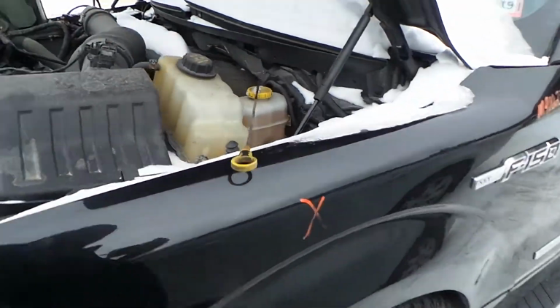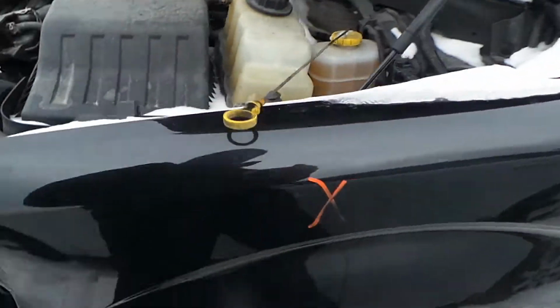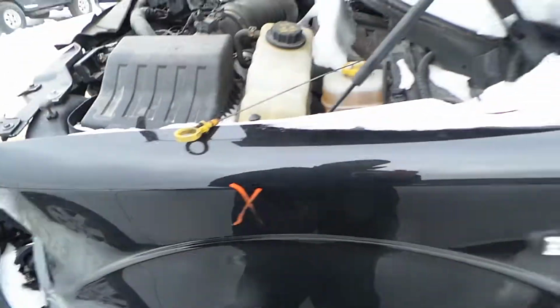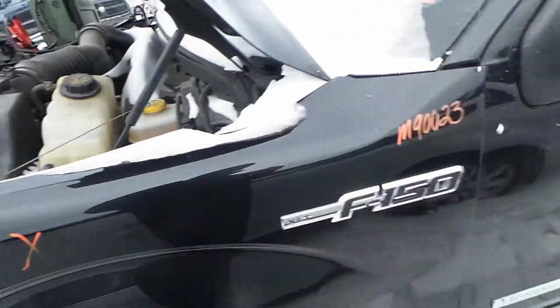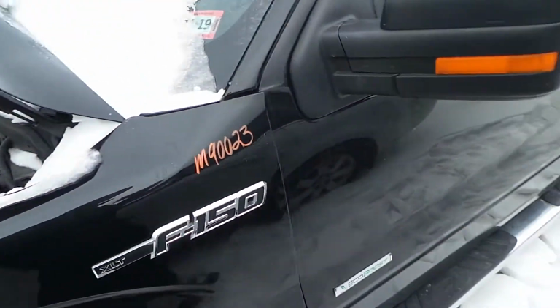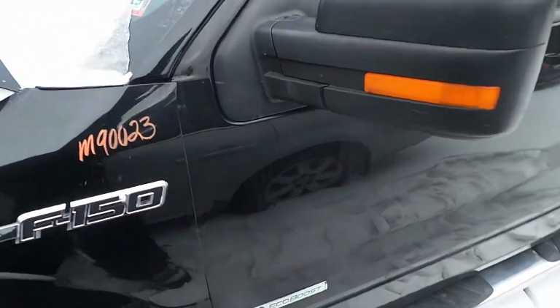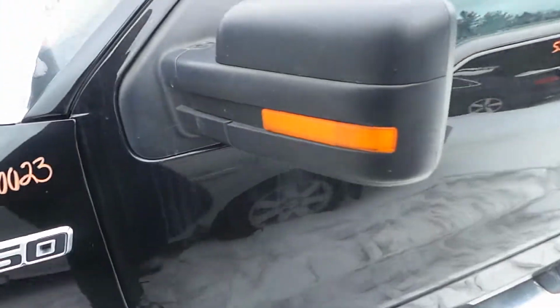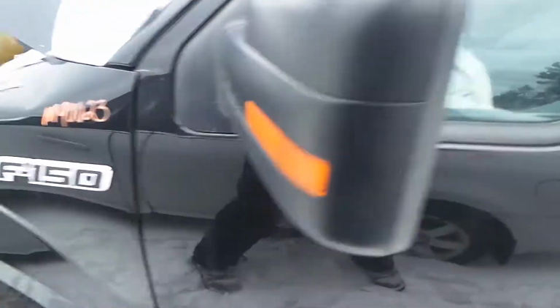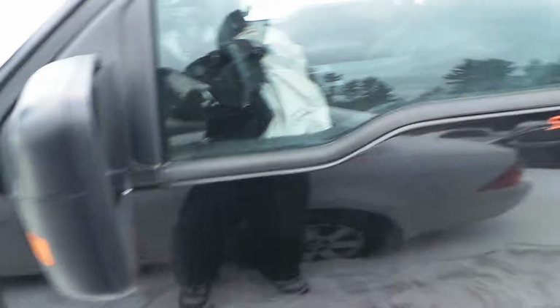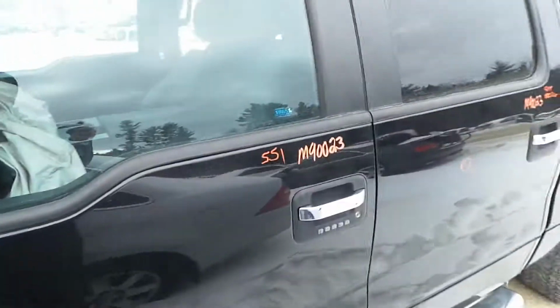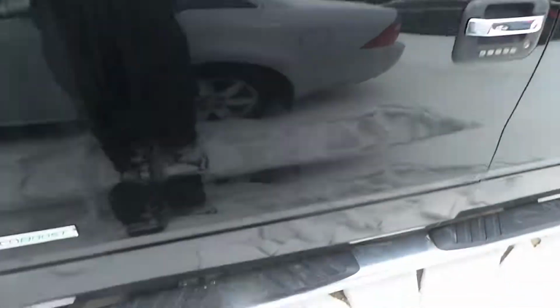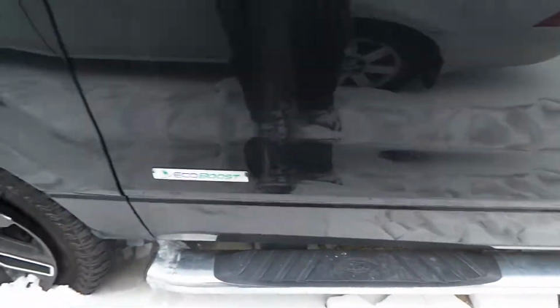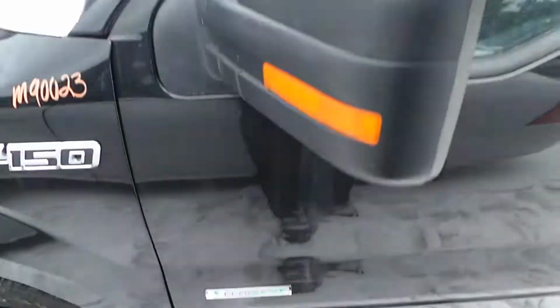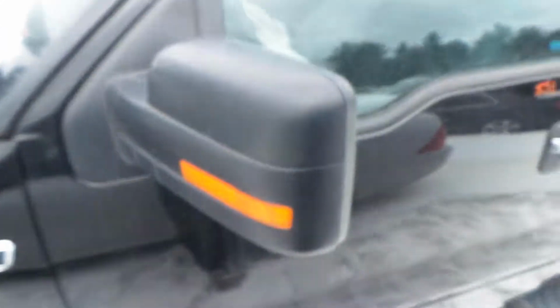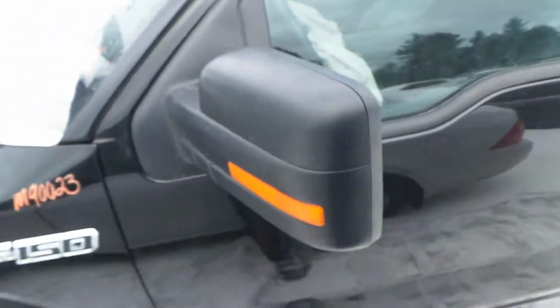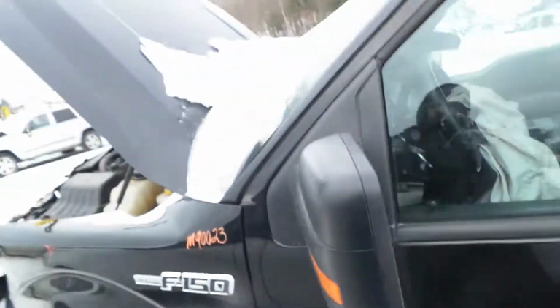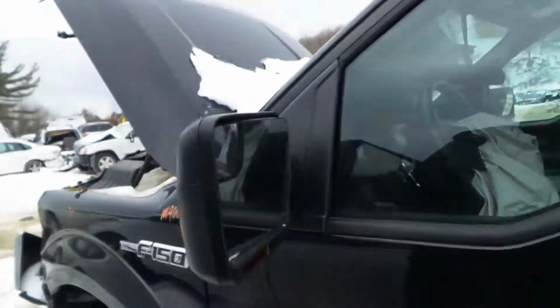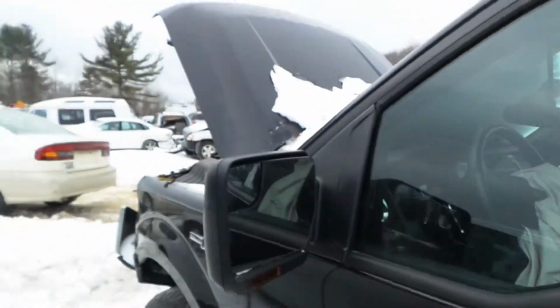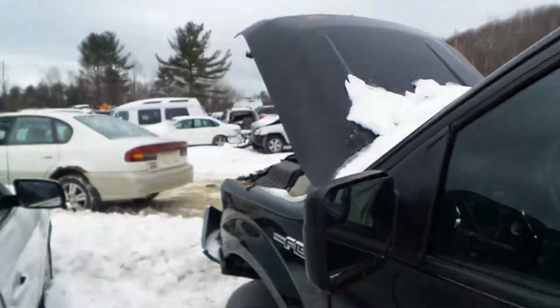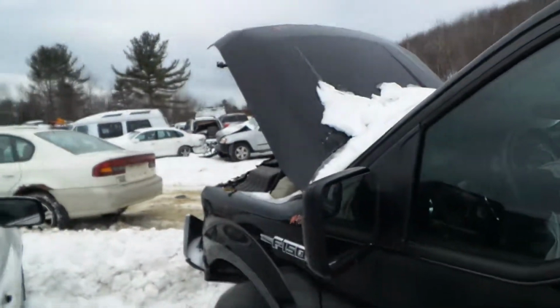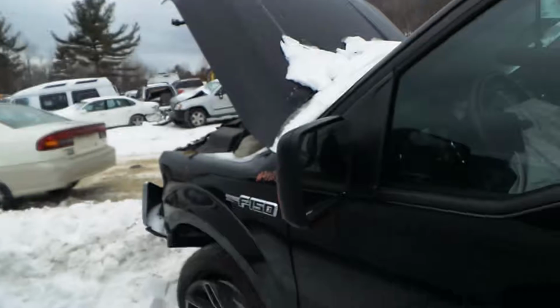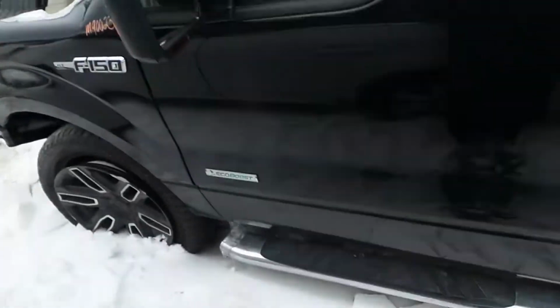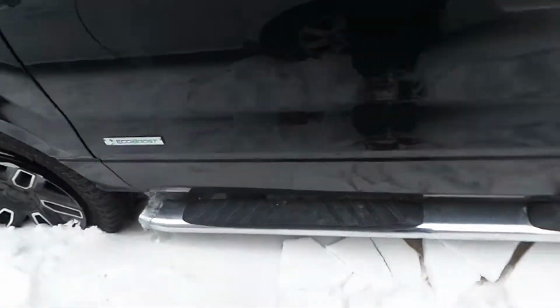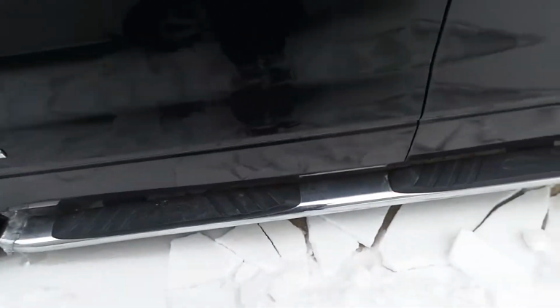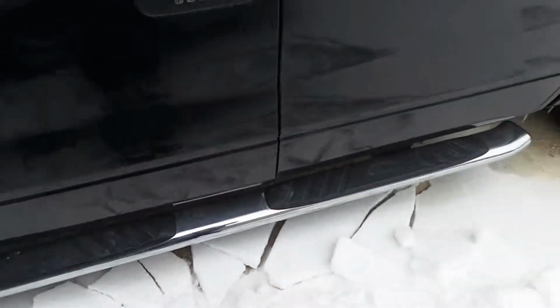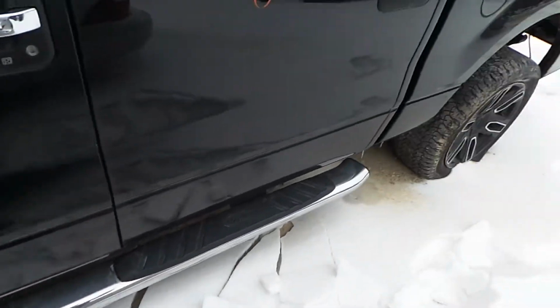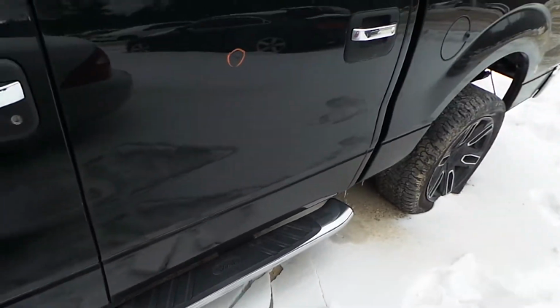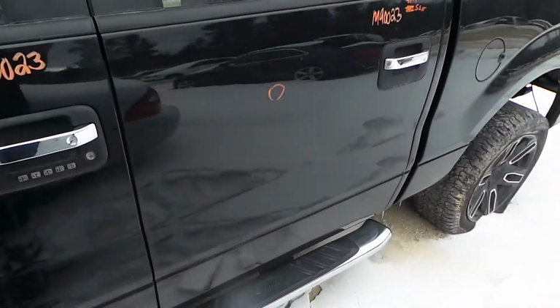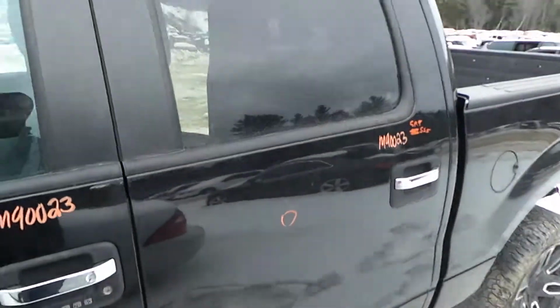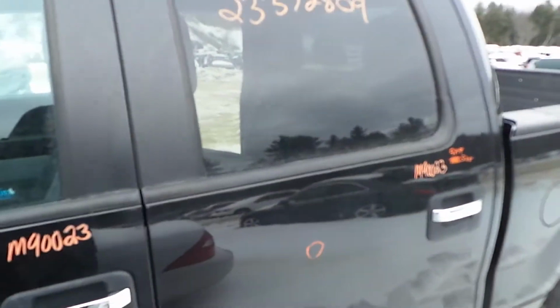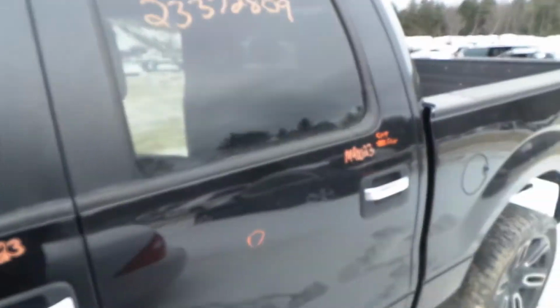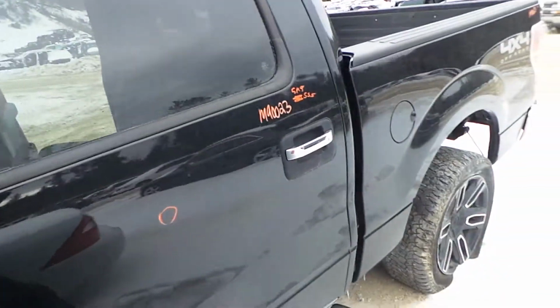We've got a good front carrier in this truck as well as a good front drive shaft. Left front door is insurance quality. We've got a good left side black textured mirror. We've got a good running board on the left hand side as well as an insurance quality left rear door.